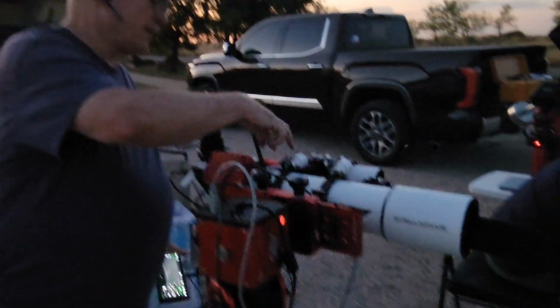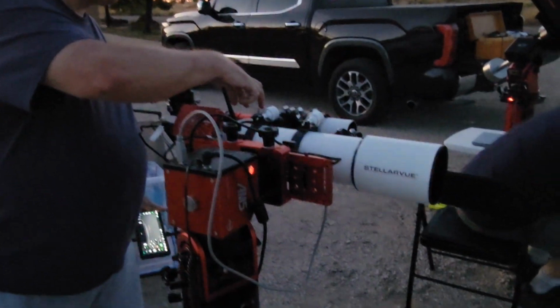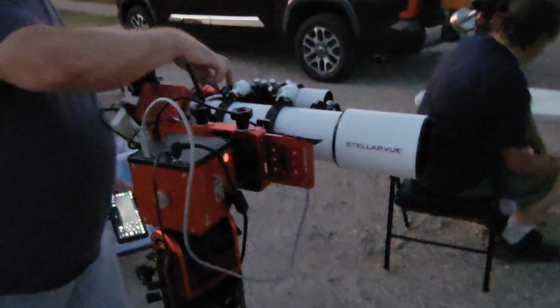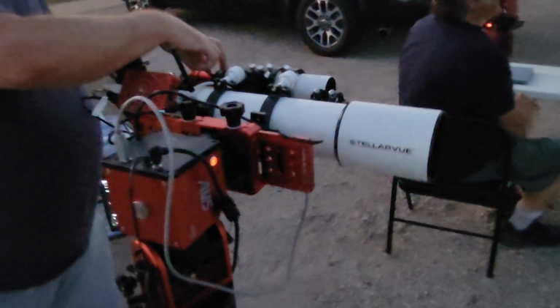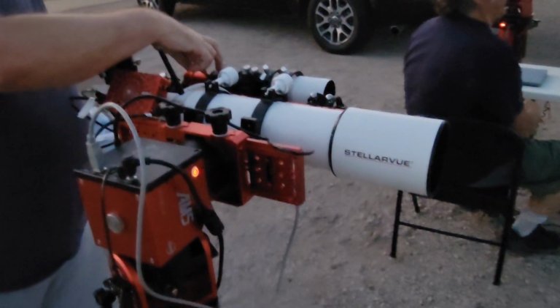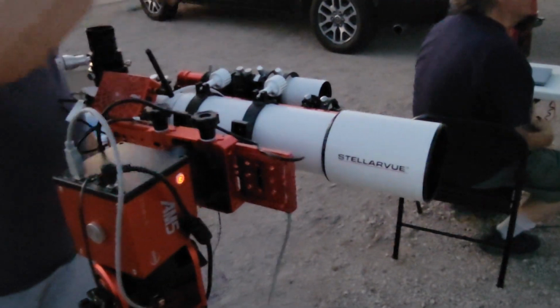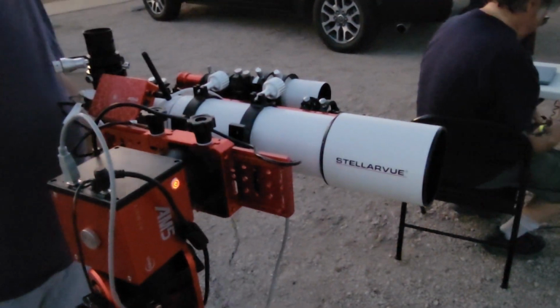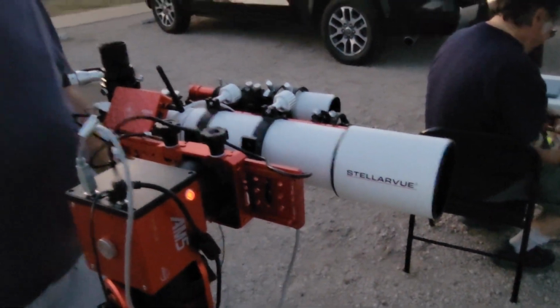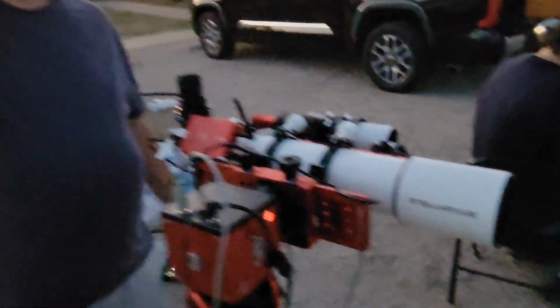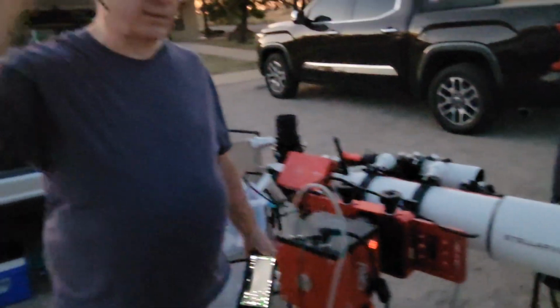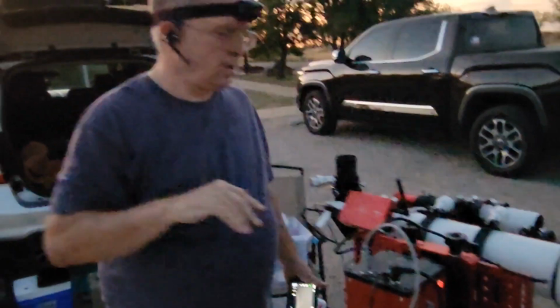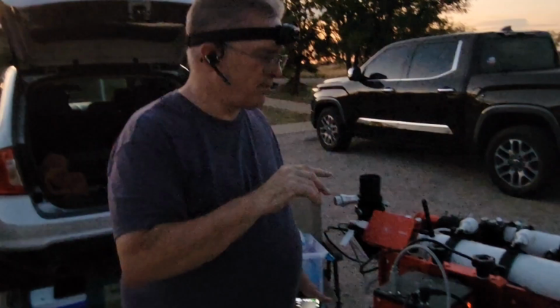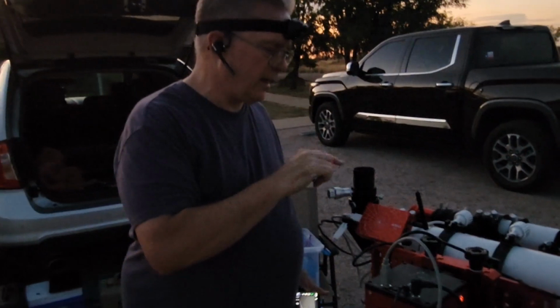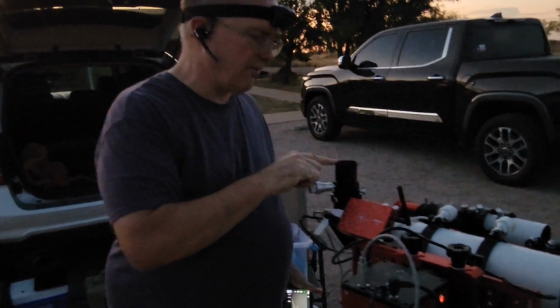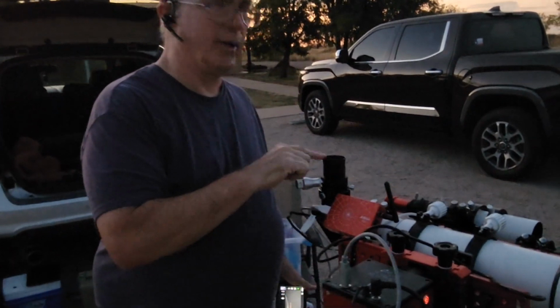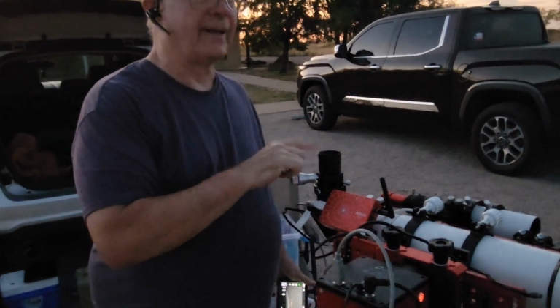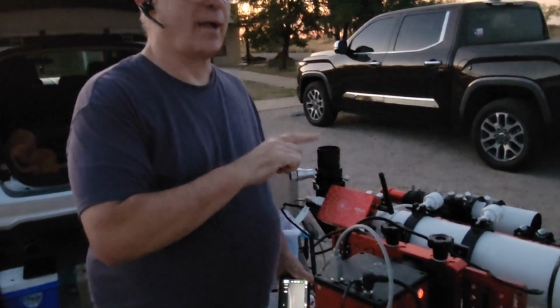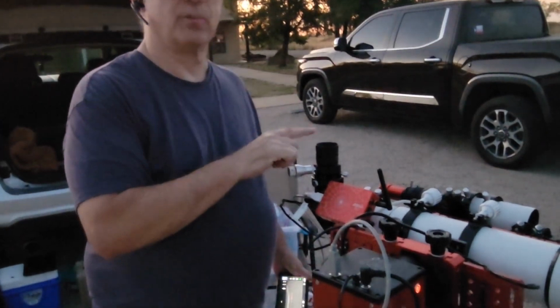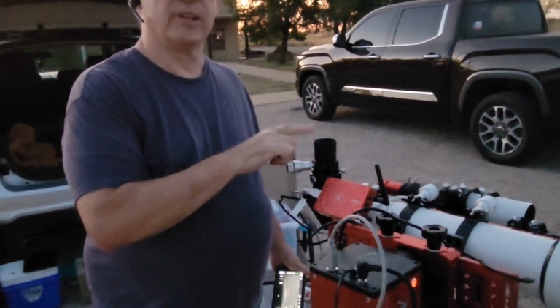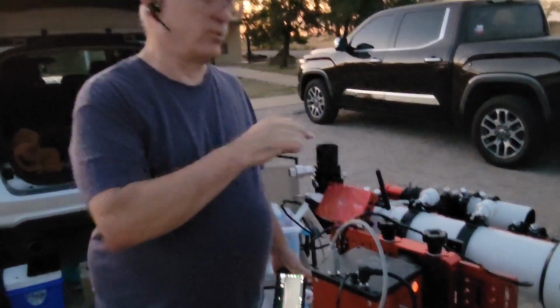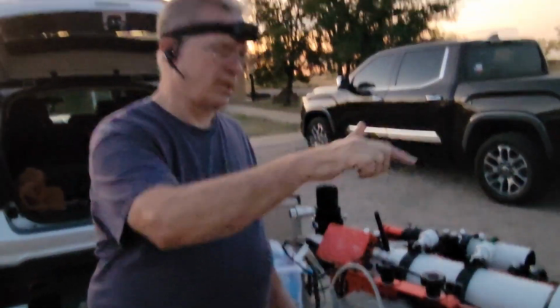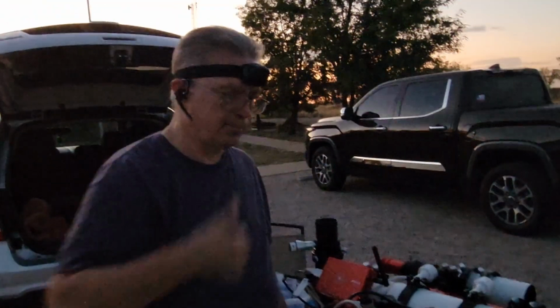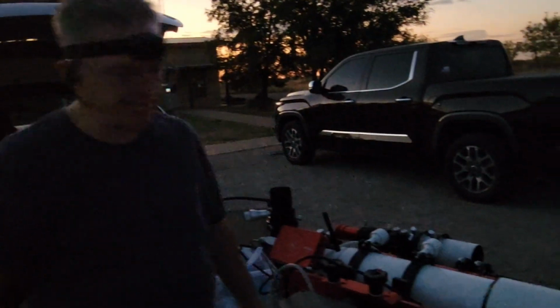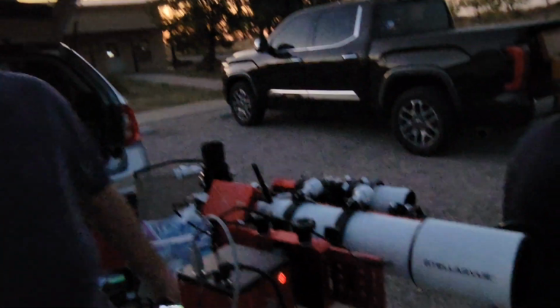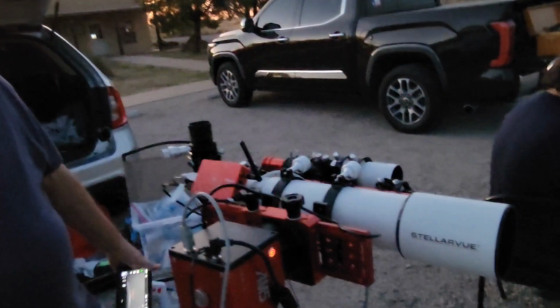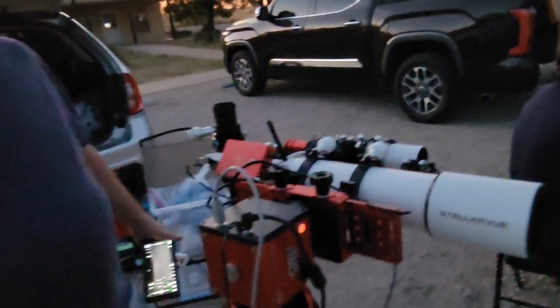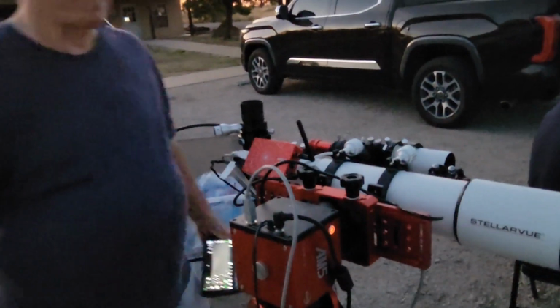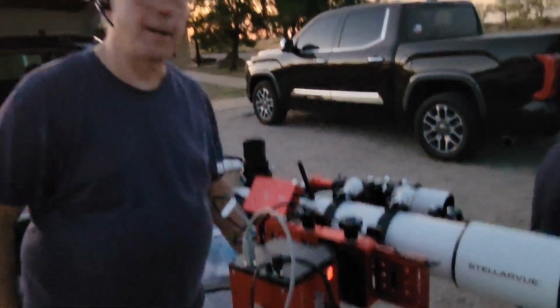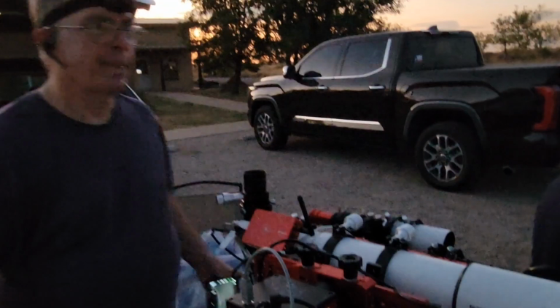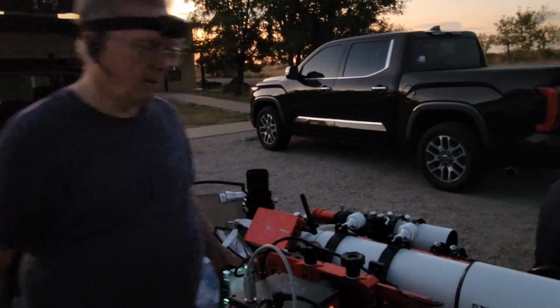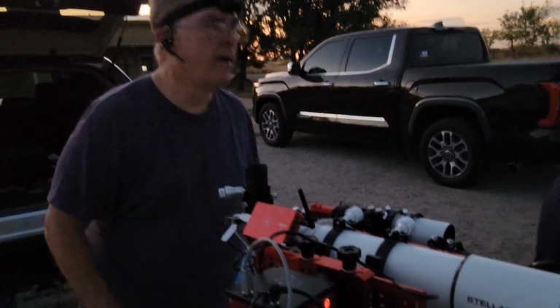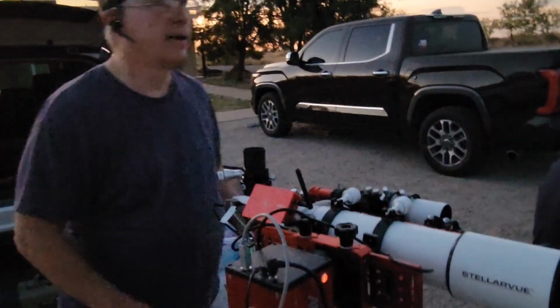This will be the main camera tonight. It'll plate solve different targets, and everything will be lined up so I can see them visually through this telescope. In the old days you used to have to do it manually, but now you can put it right on here and look at it.